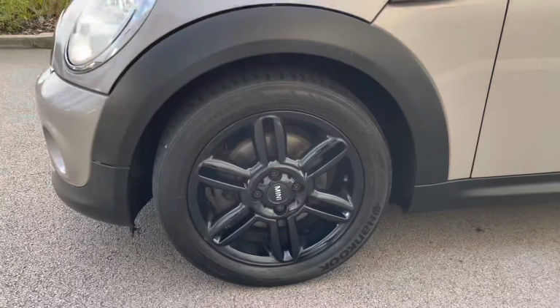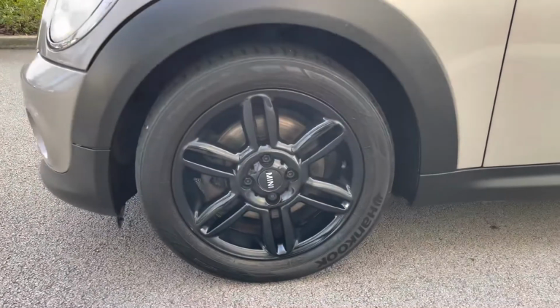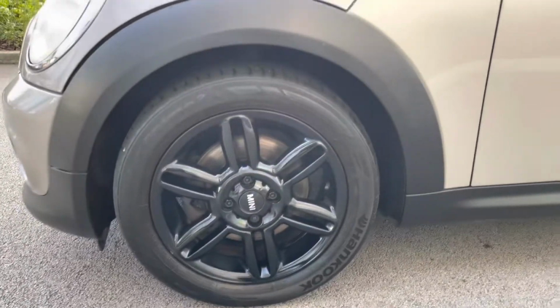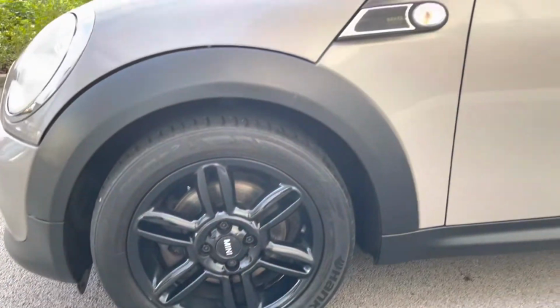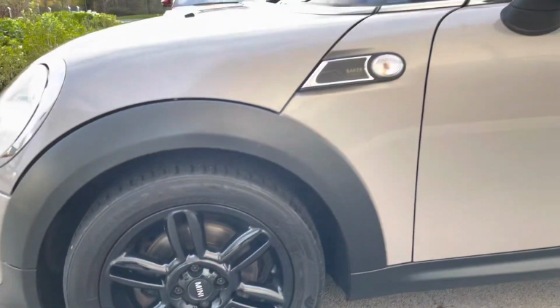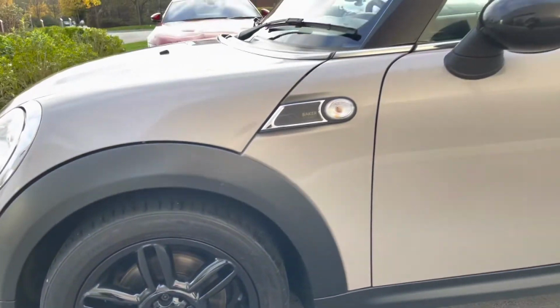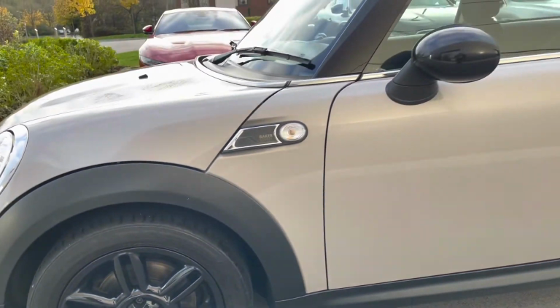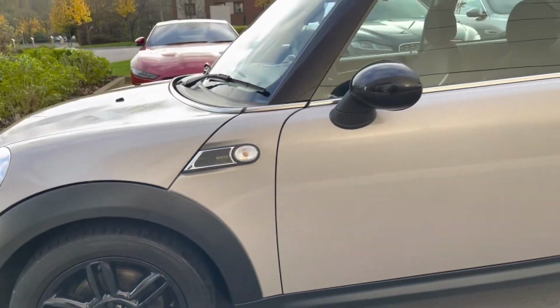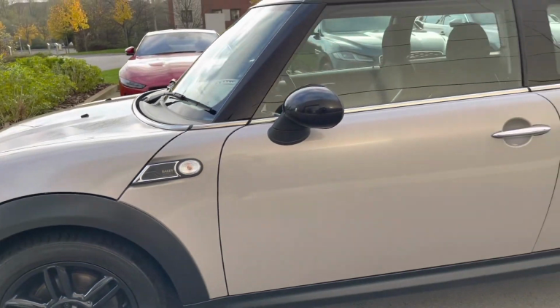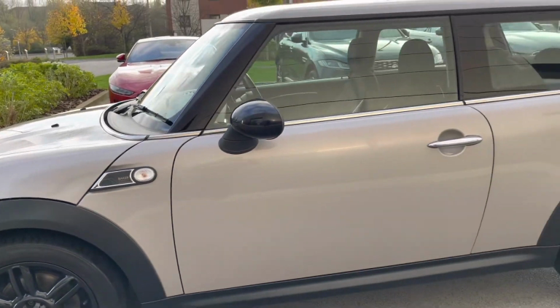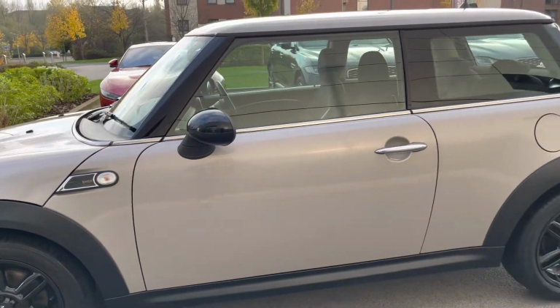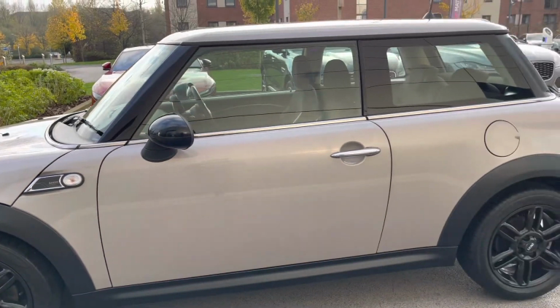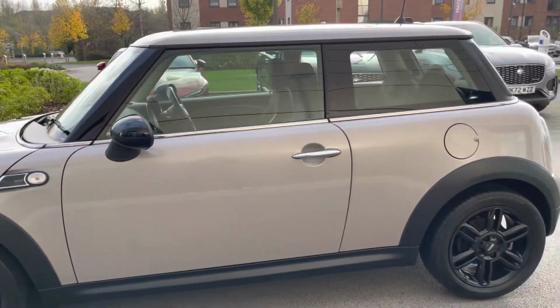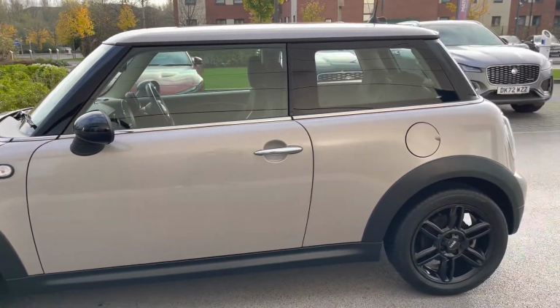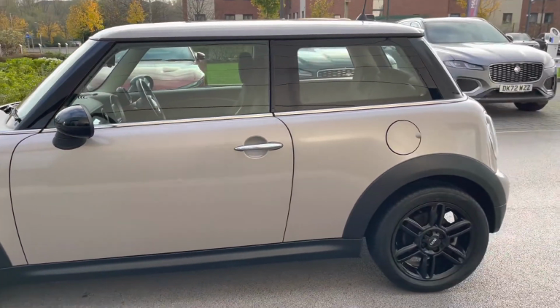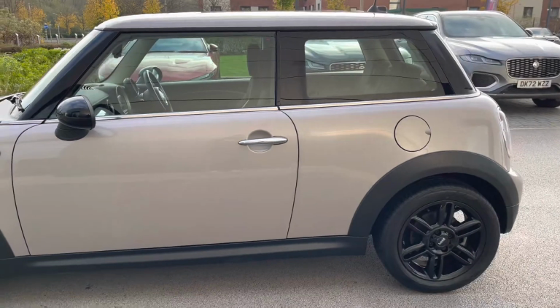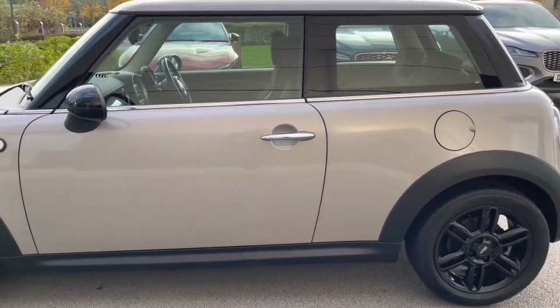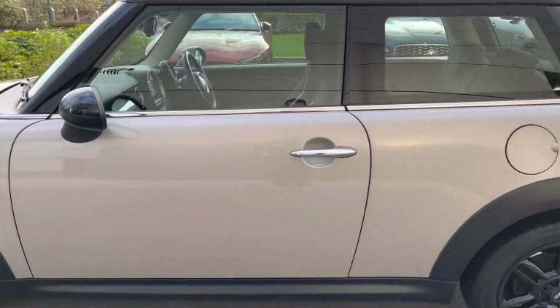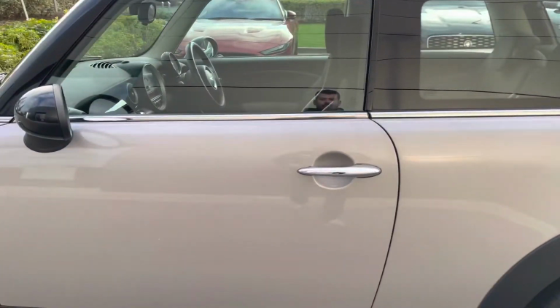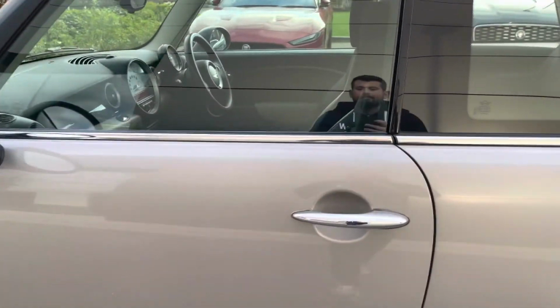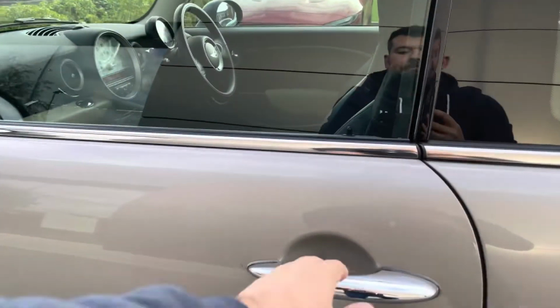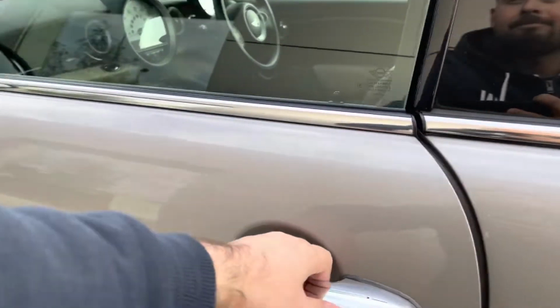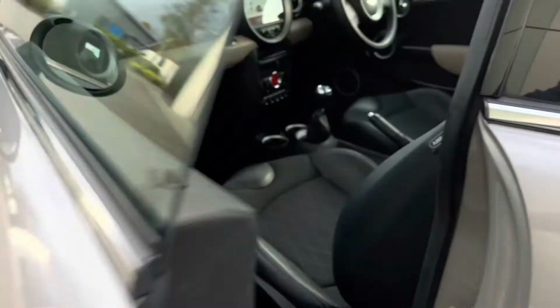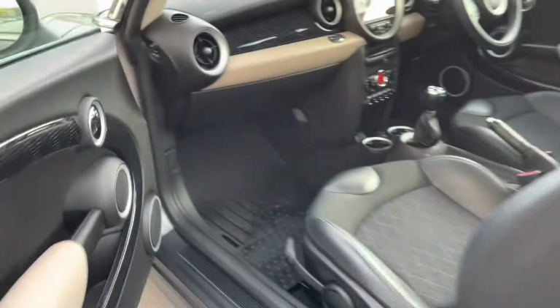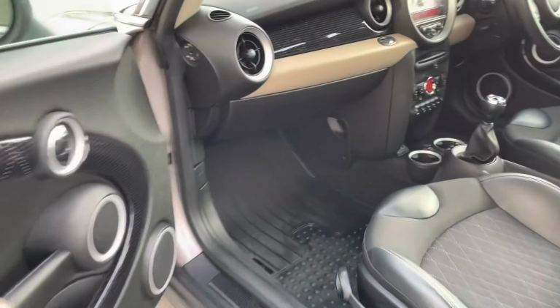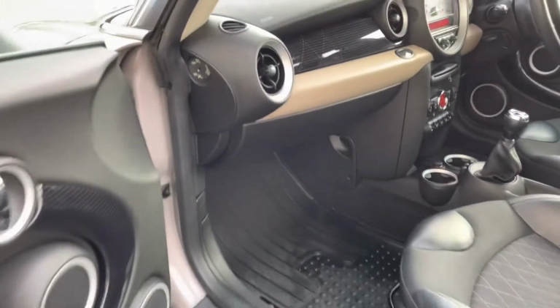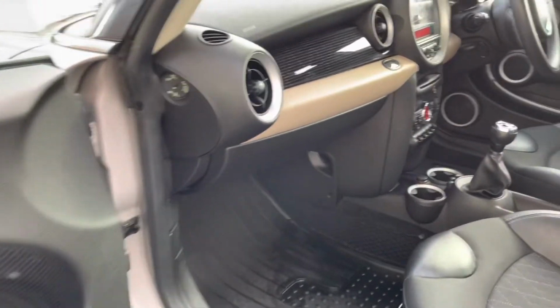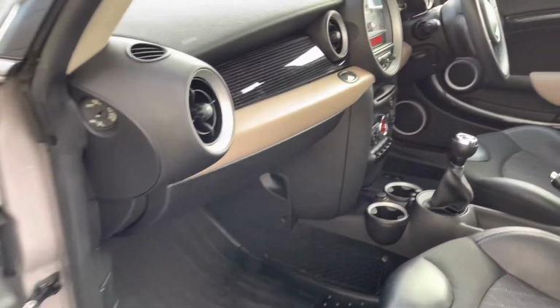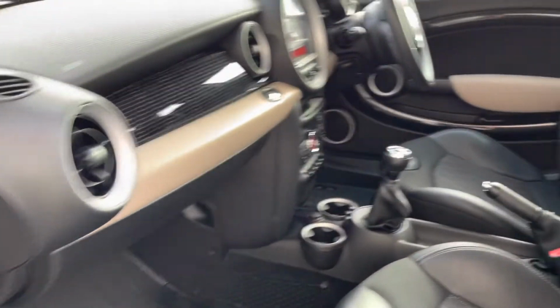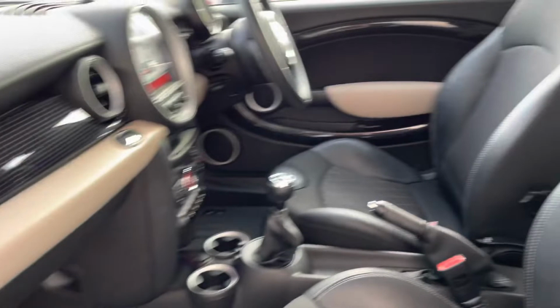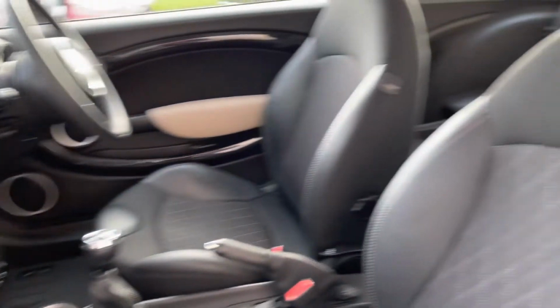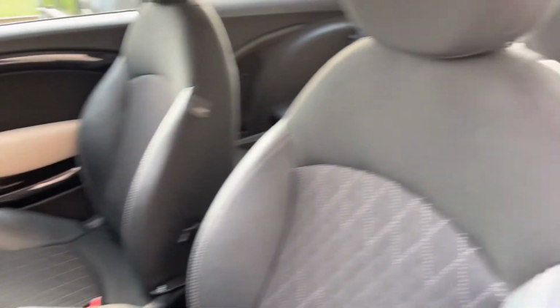Round the side, bespoke designed black alloy wheels with prominent Baker Street badging complement and contrast the grey colour very nicely. Black wing mirror caps are also on offer, and the interior itself is quite bespoke as well.